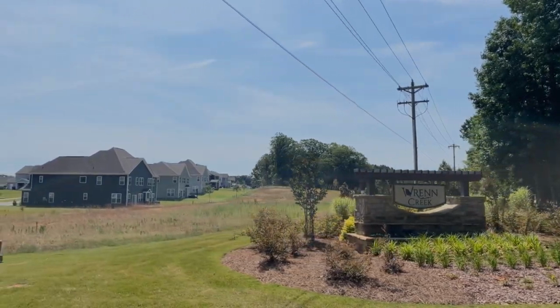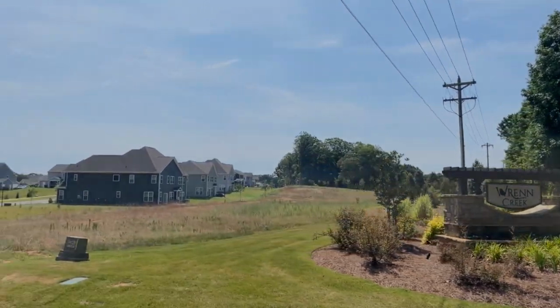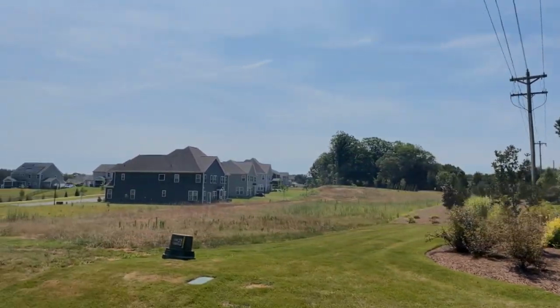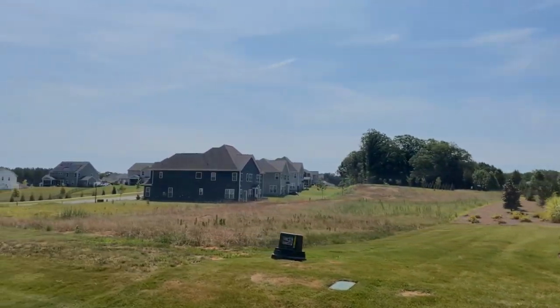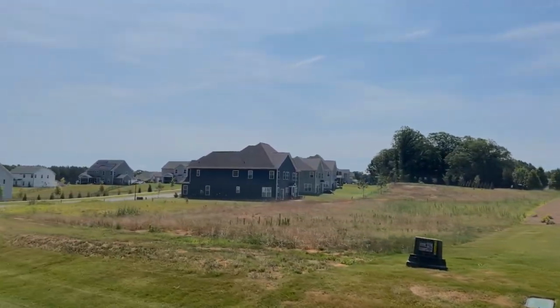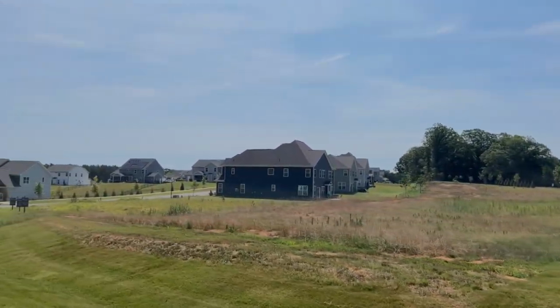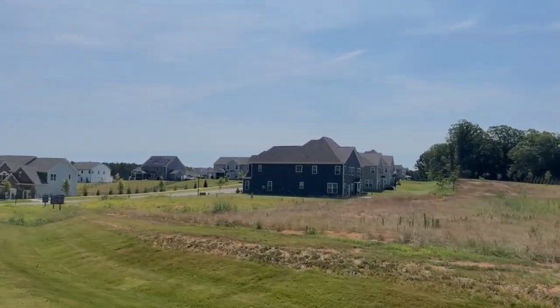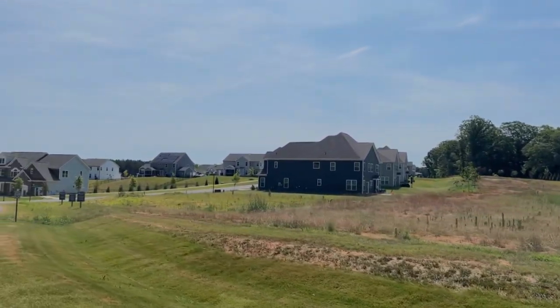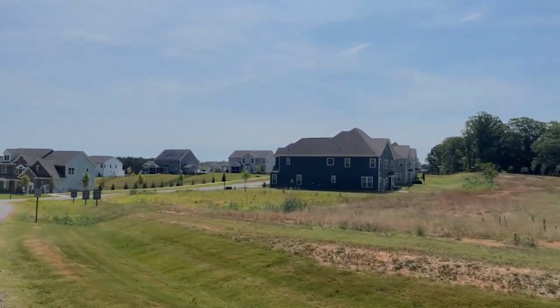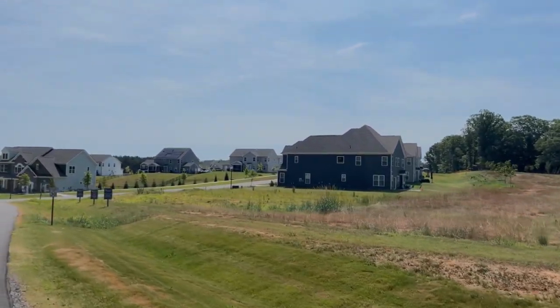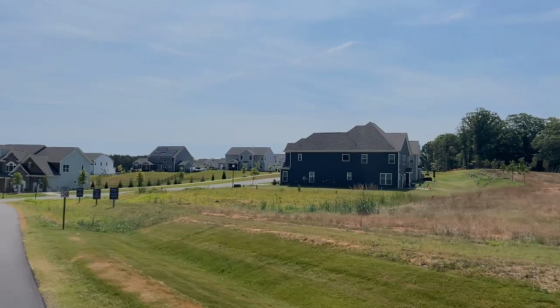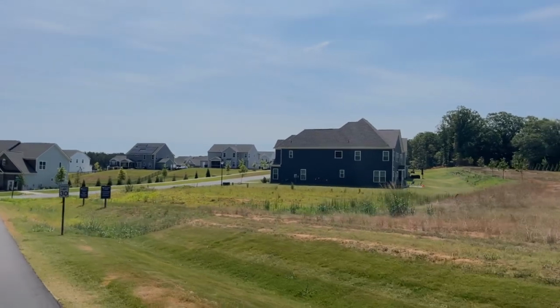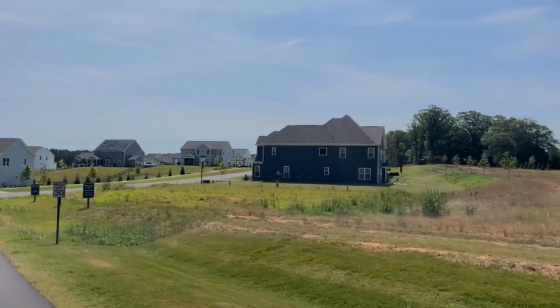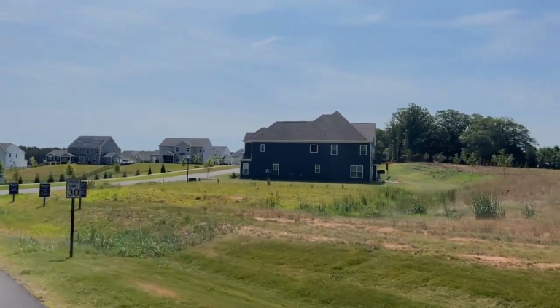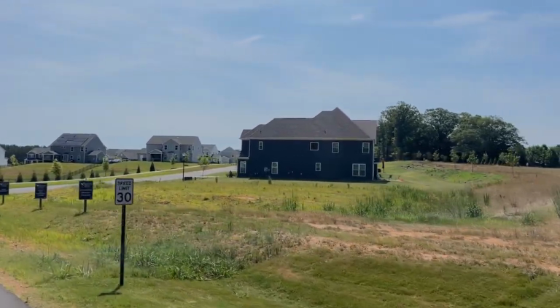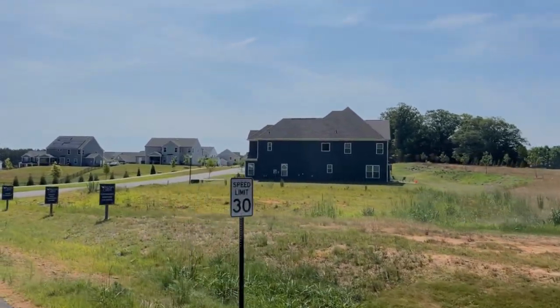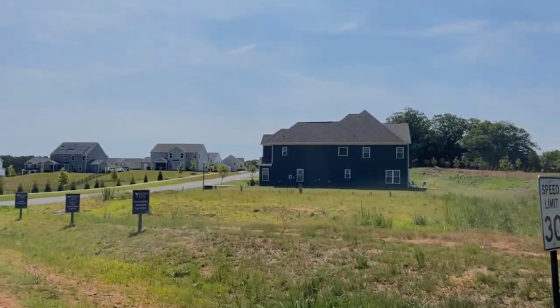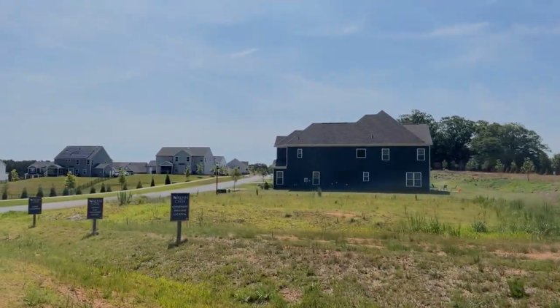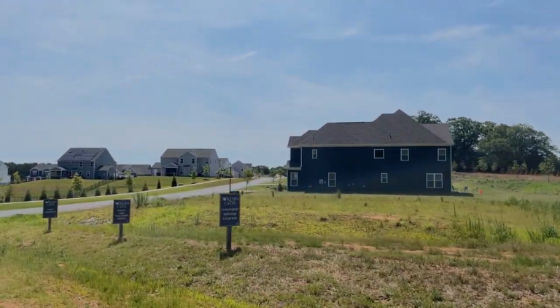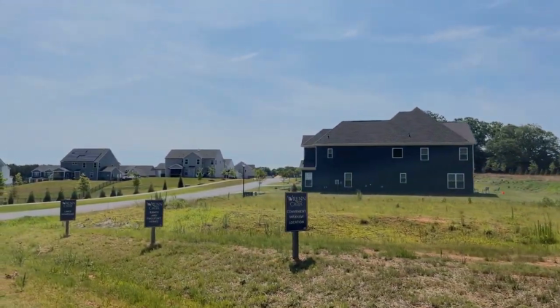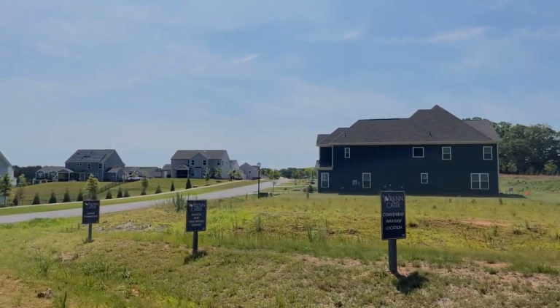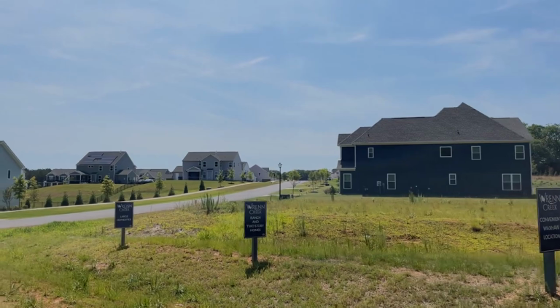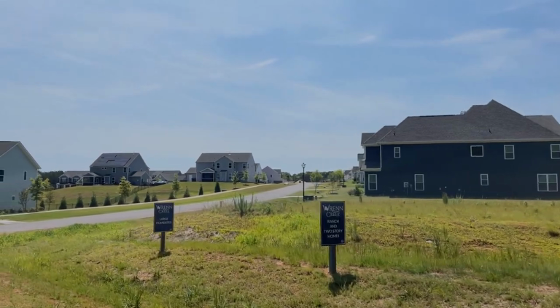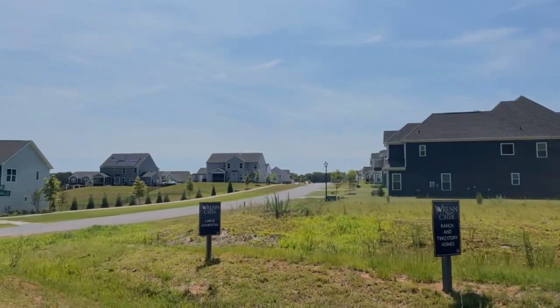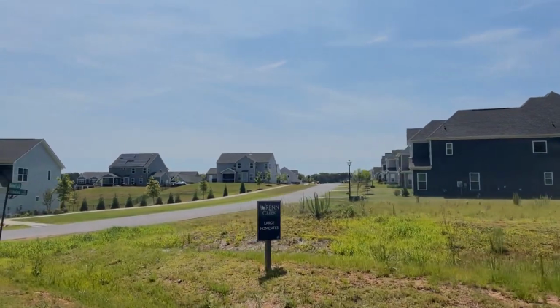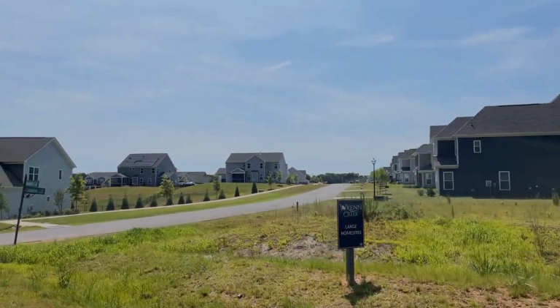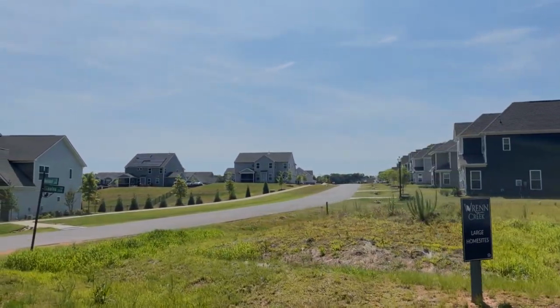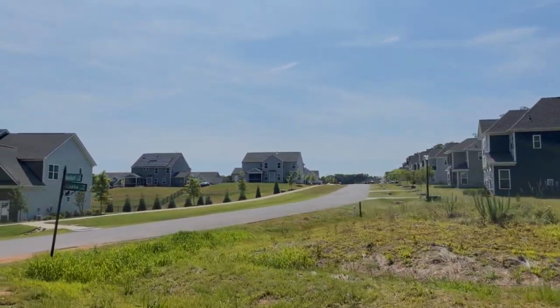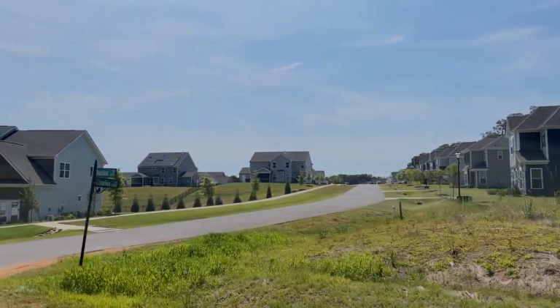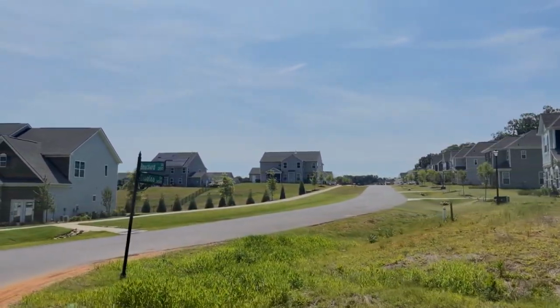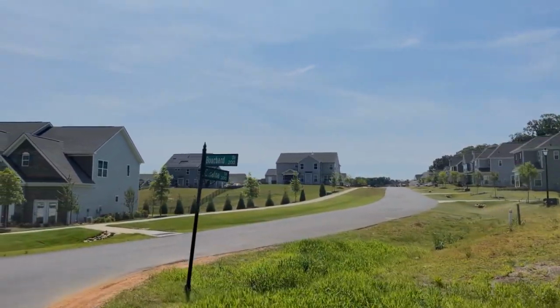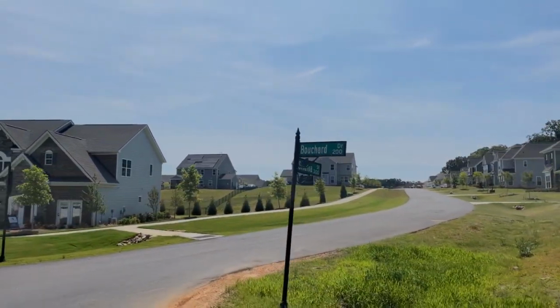Are you looking for newer homes or perhaps to build a new construction house in the neighborhood? Today I'm going to be touring Wren Creek located in Waxhaw, North Carolina. Hey everyone, I'm Shane Gordon, a real estate agent with EXP Realty here in the Charlotte, North Carolina region.